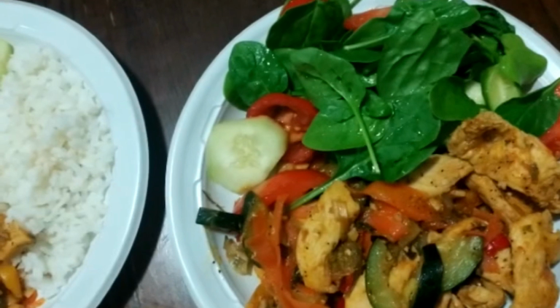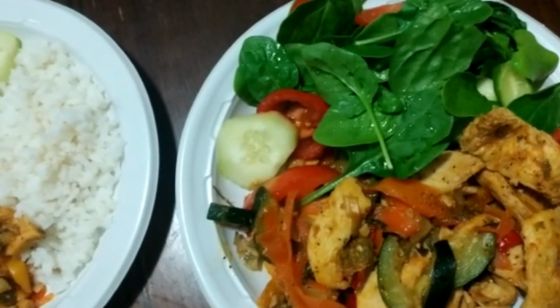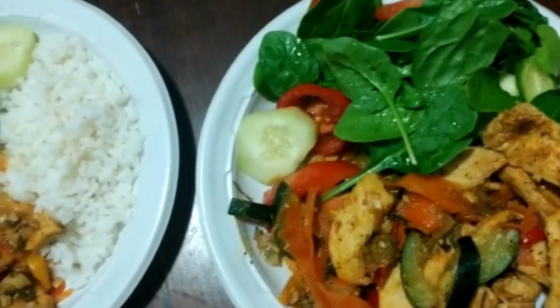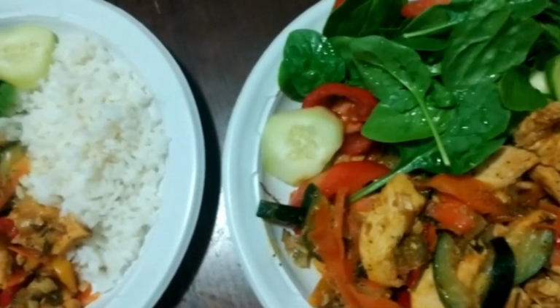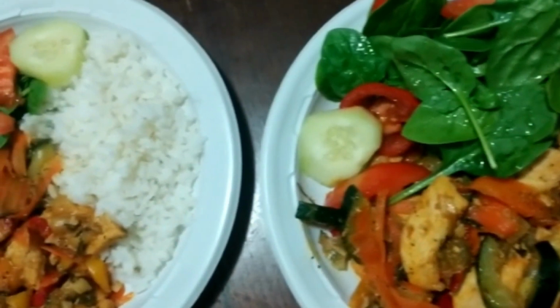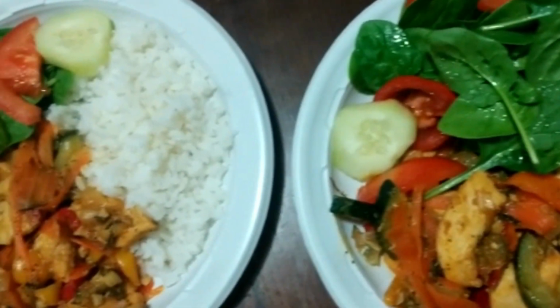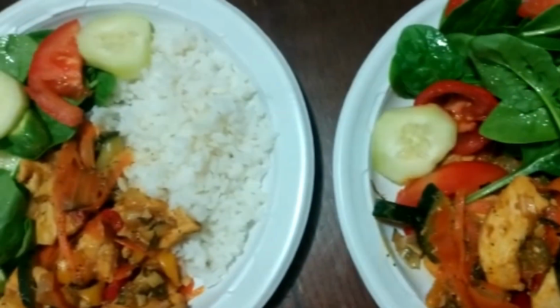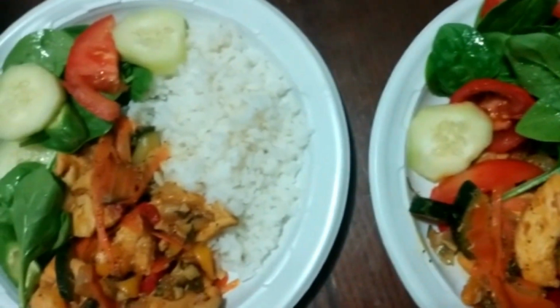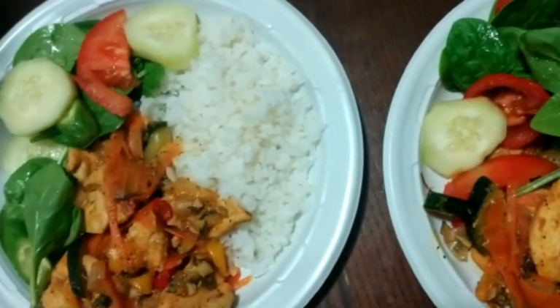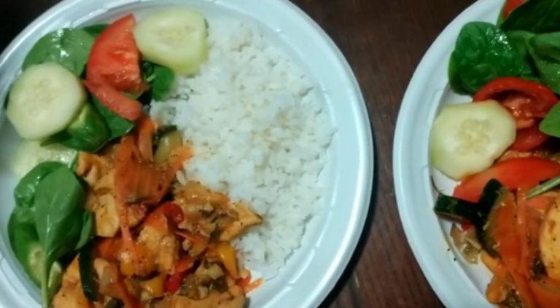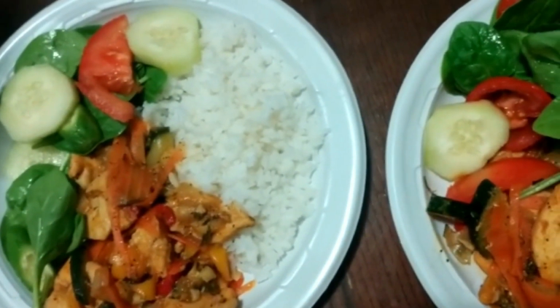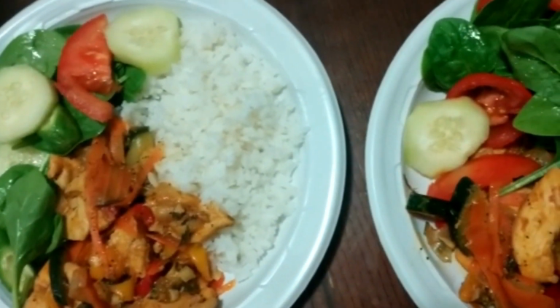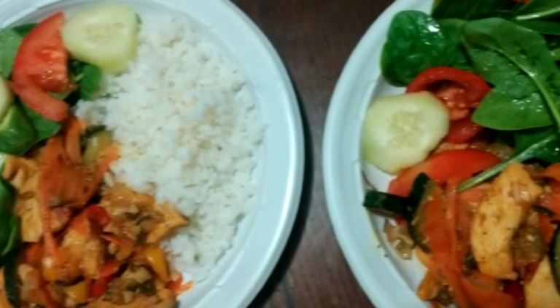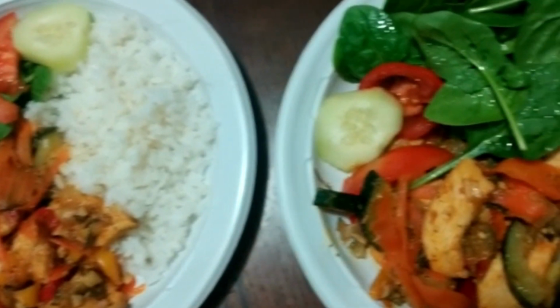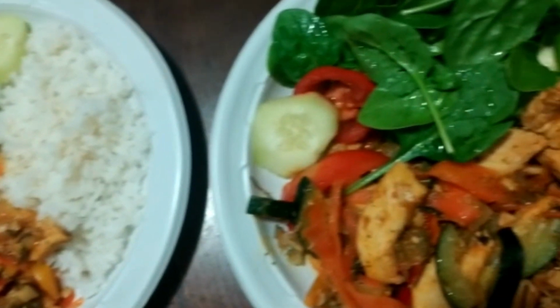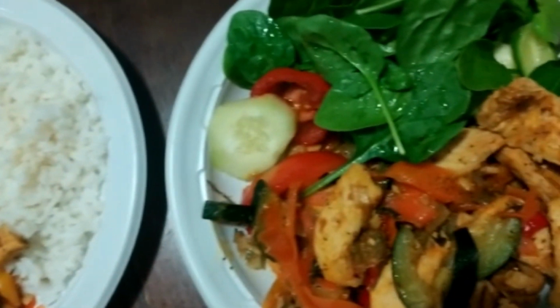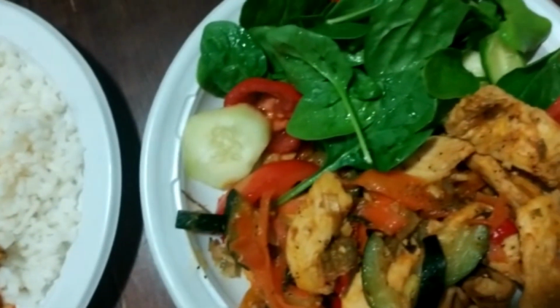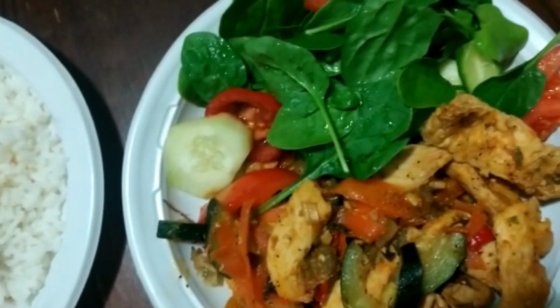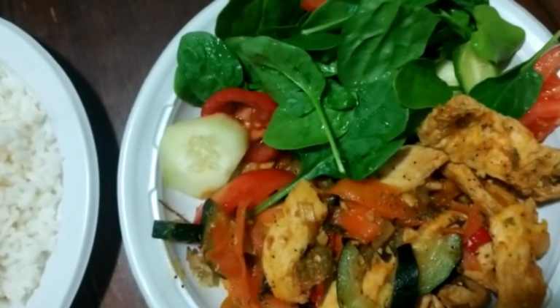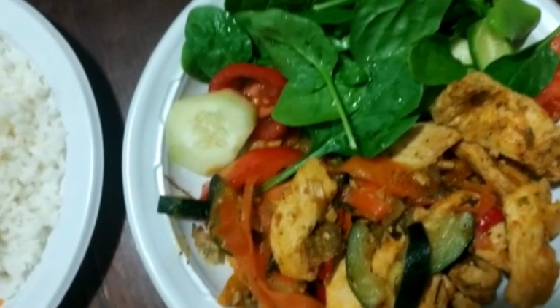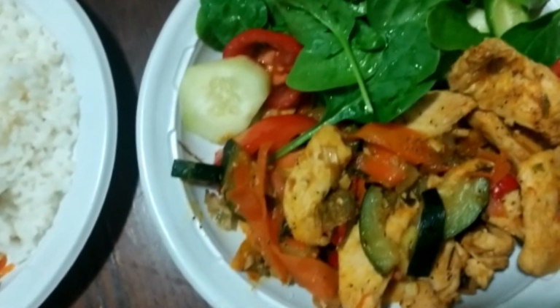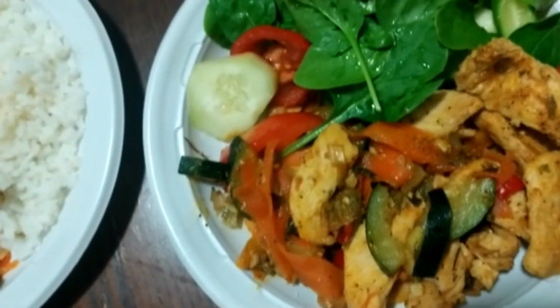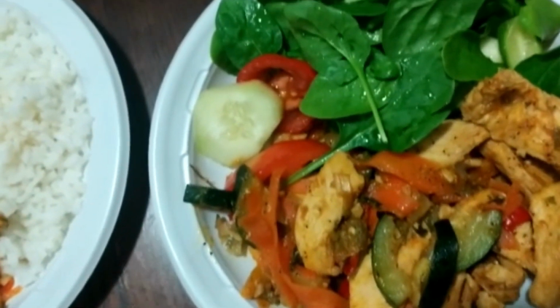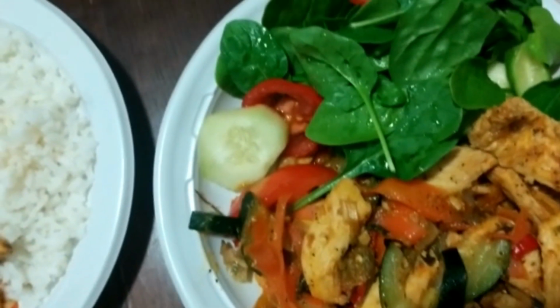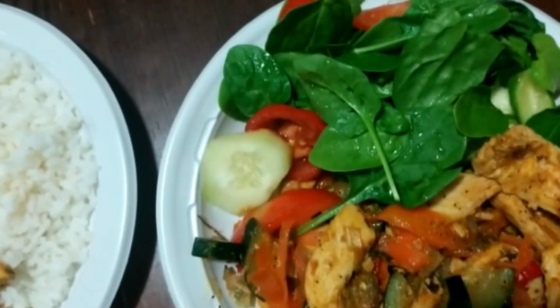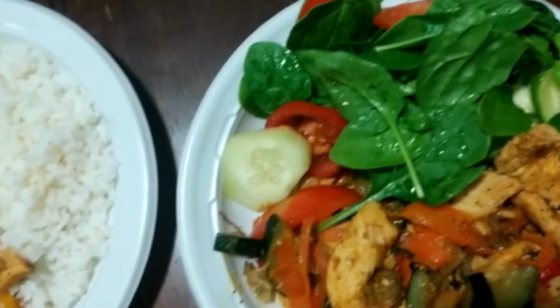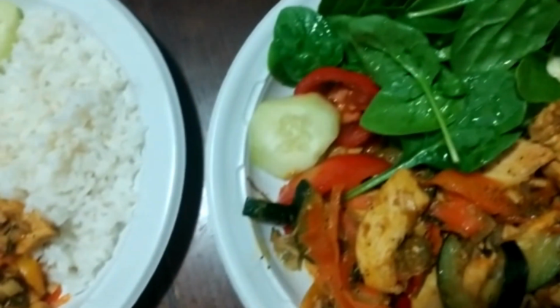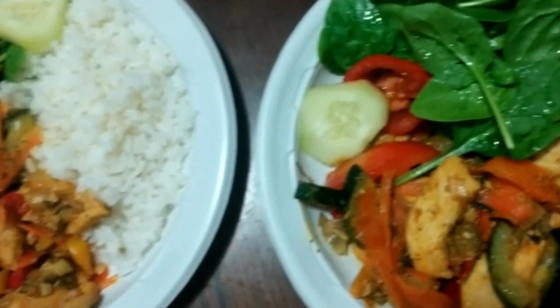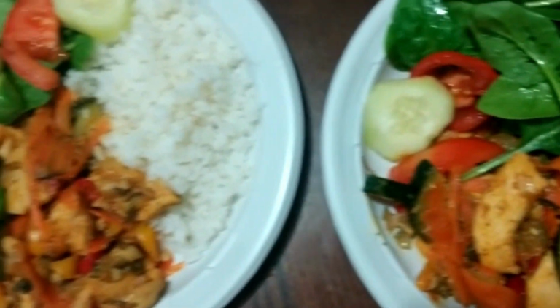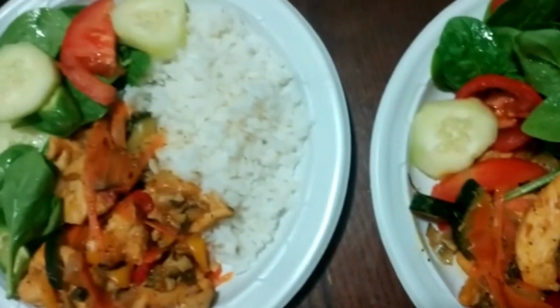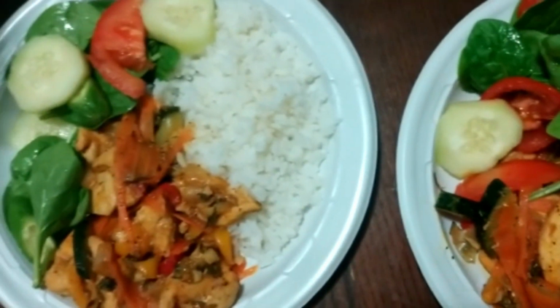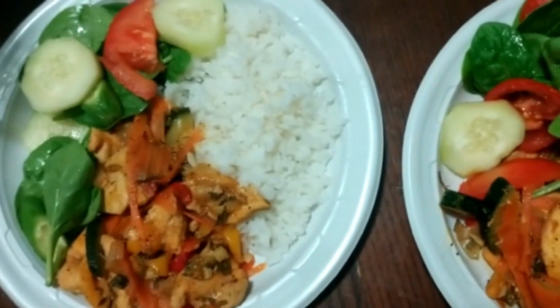Hello everyone, and welcome back to ShopLista. Today I am going to show you two different dinner plates. But they both have one thing in common — in each of these dinner plates is the recipe that I will show you today.